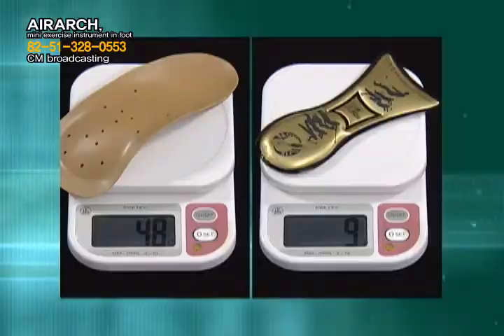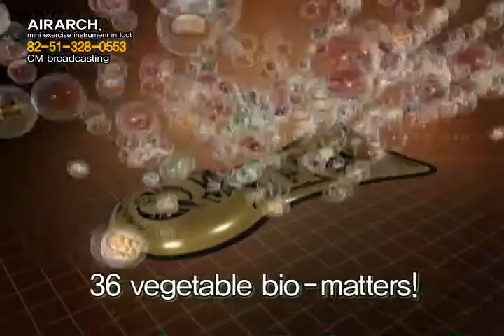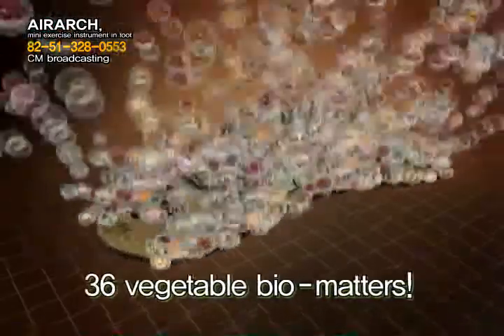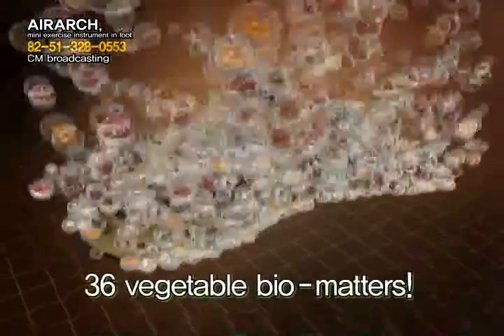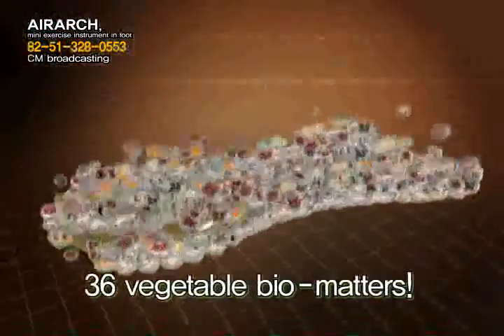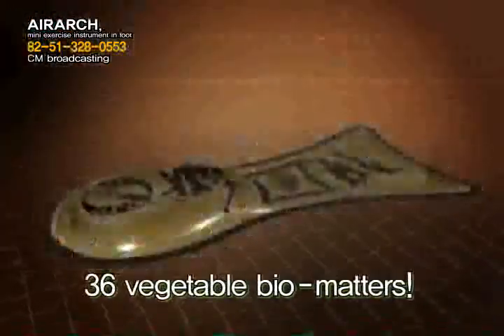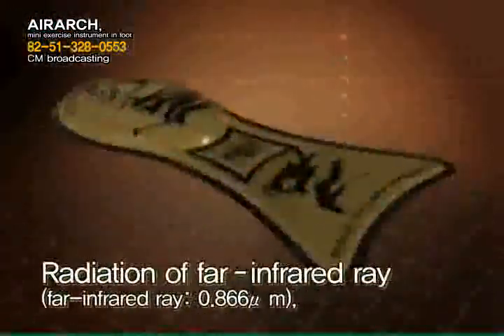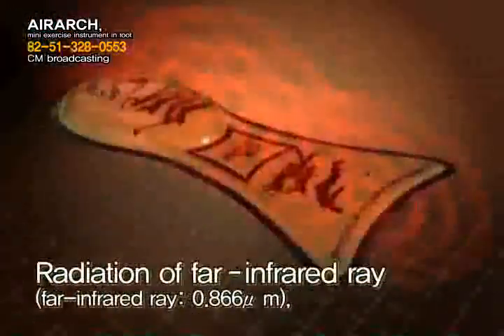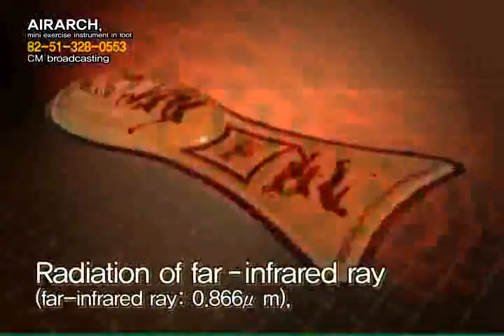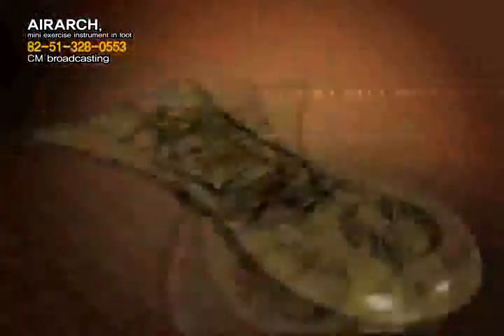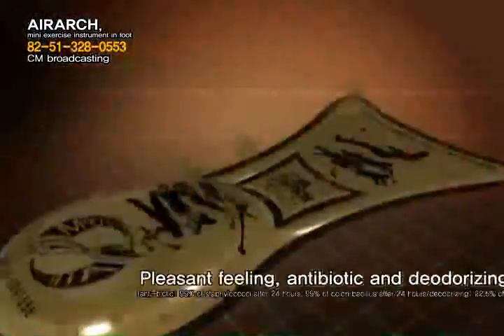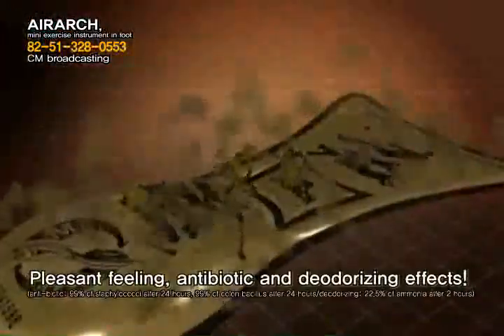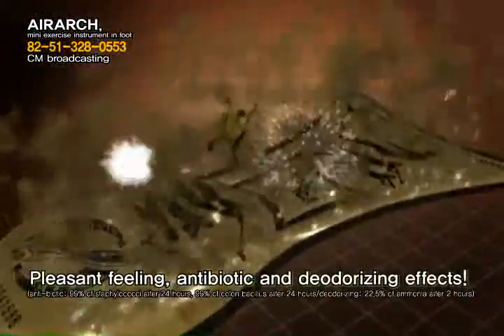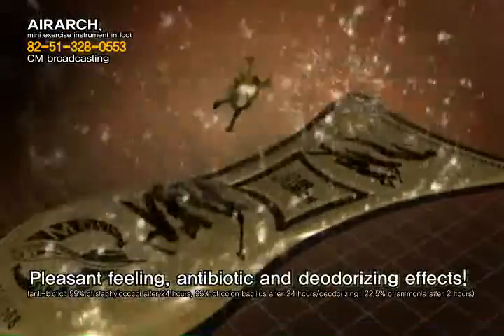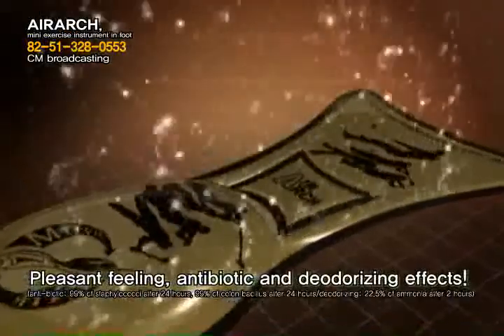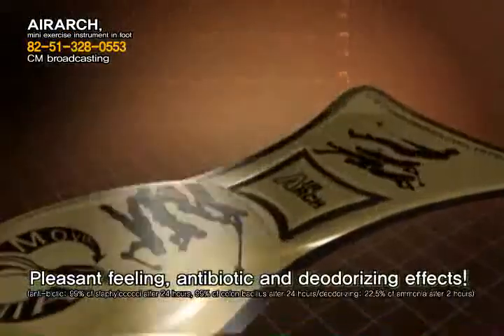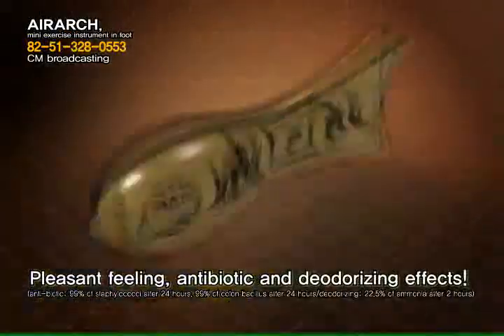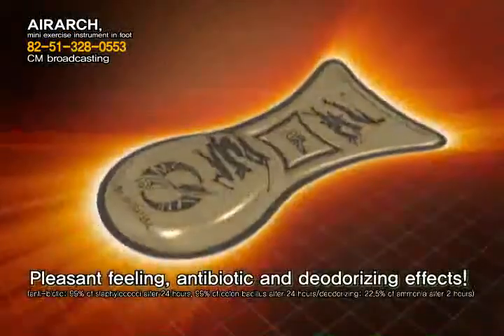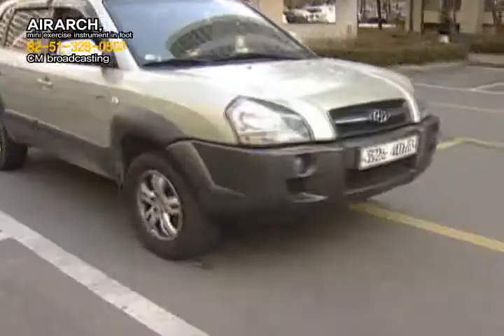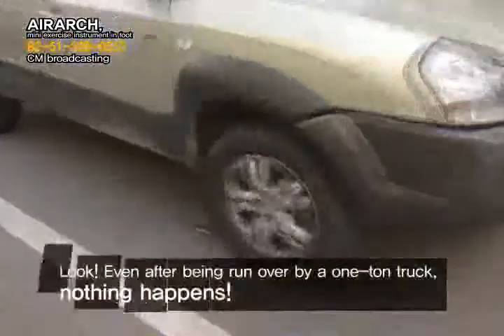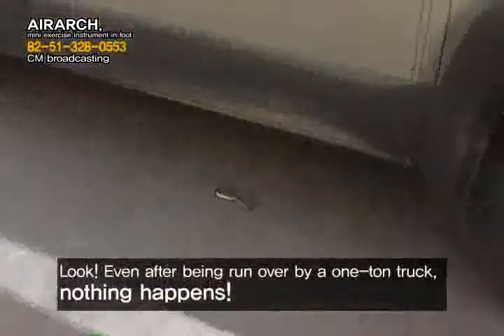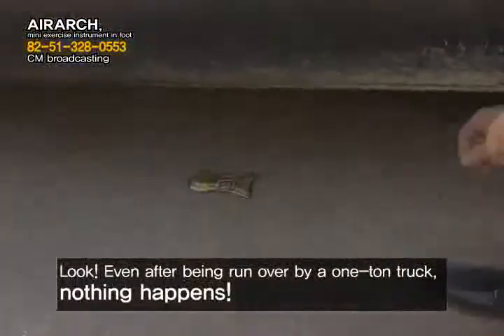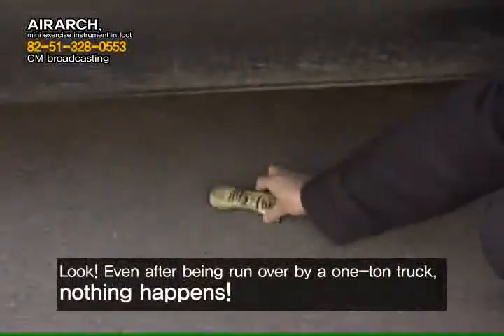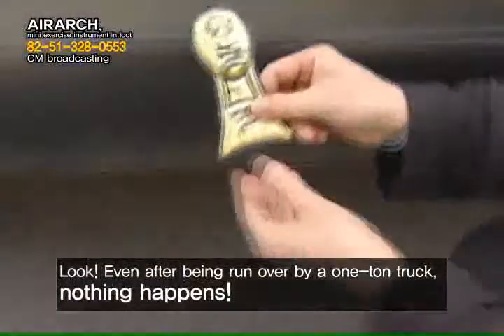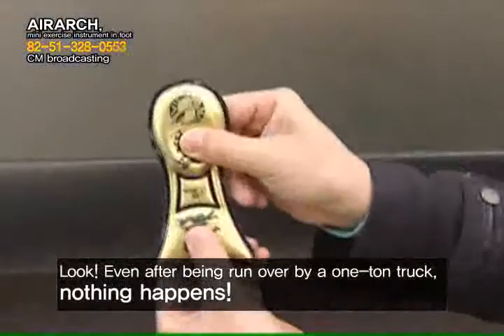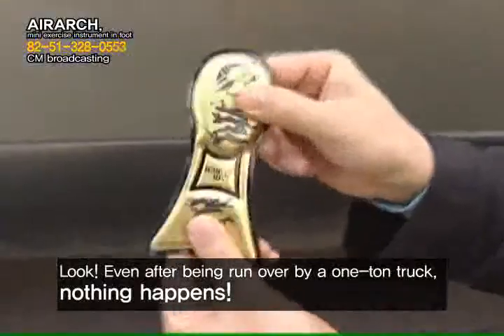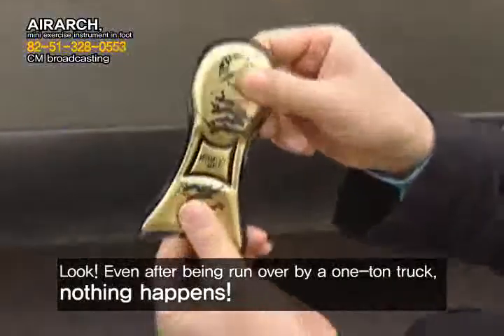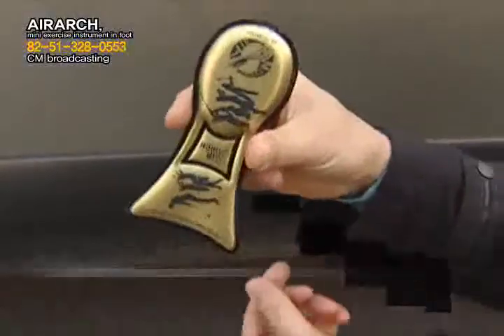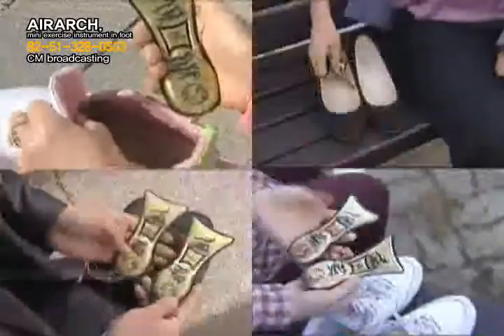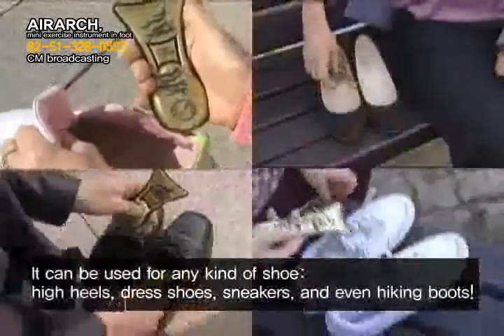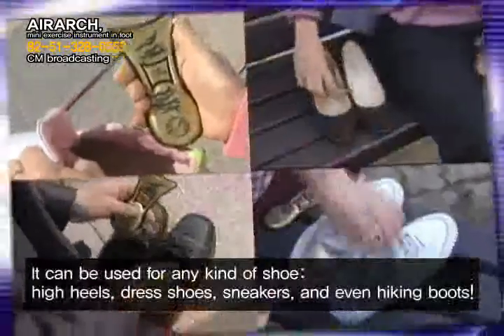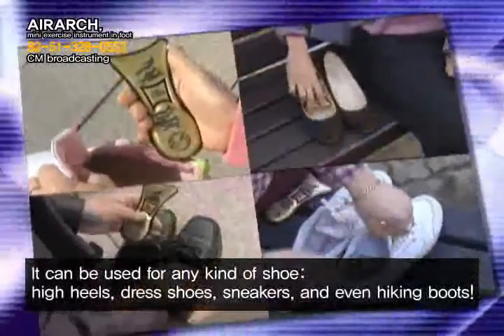AirArch features radiation of far infrared rays and 36 kinds of vegetable biomatters, providing a pleasant feeling with antibiotic and anti-odor effects. Even after being run over by a one-ton truck, nothing happens — it is that durable.